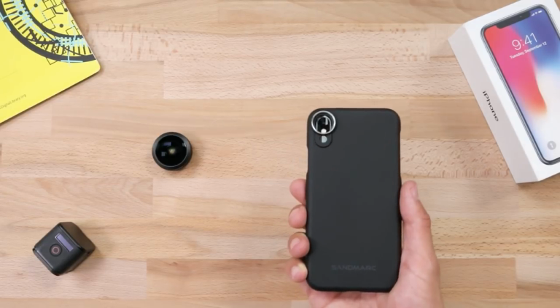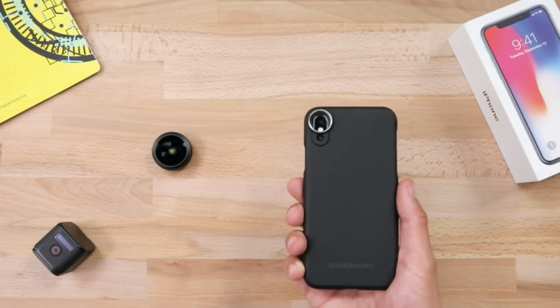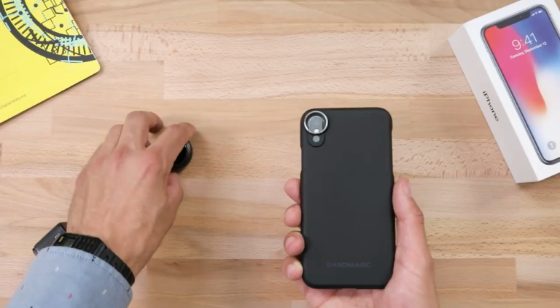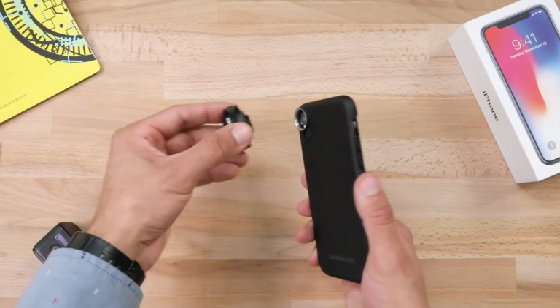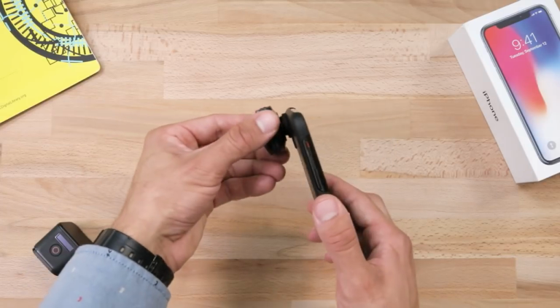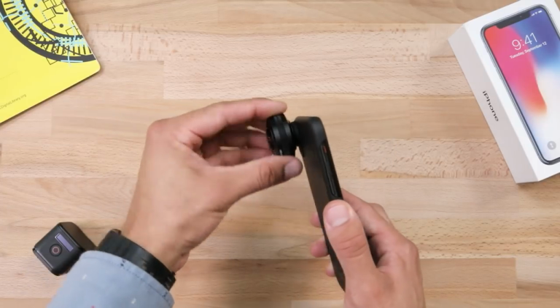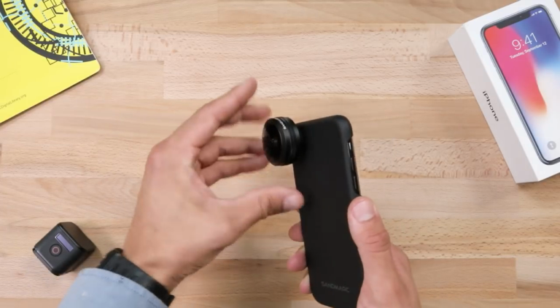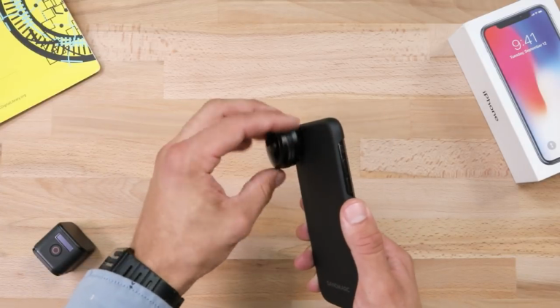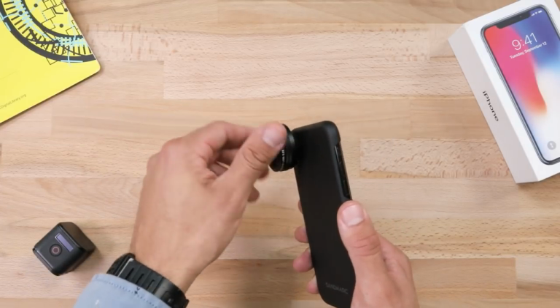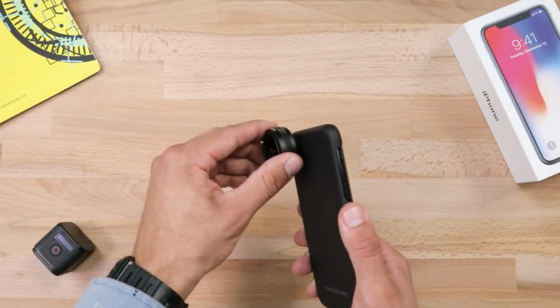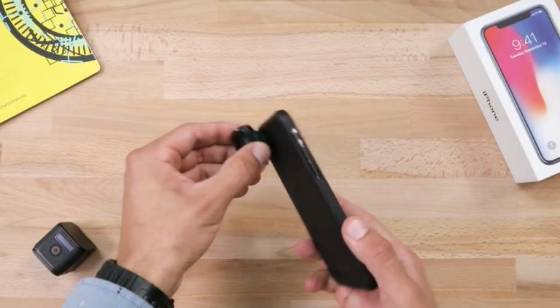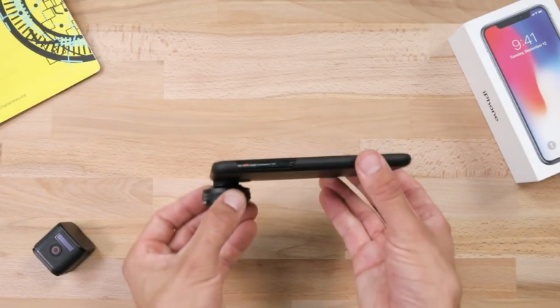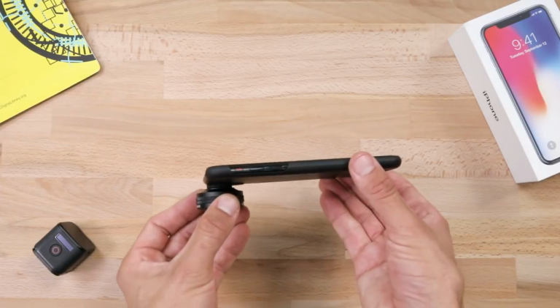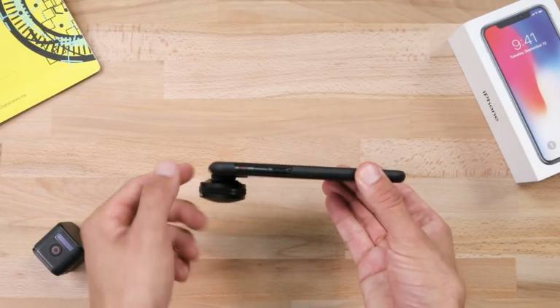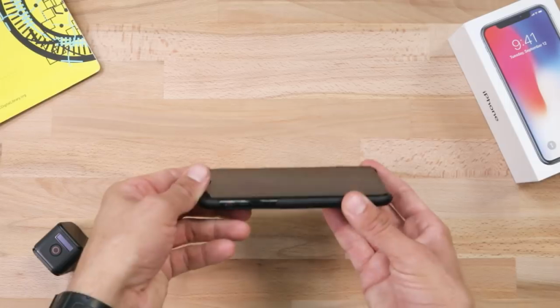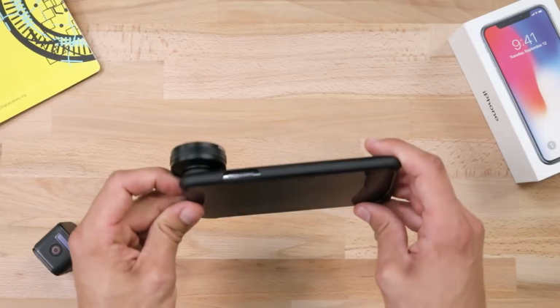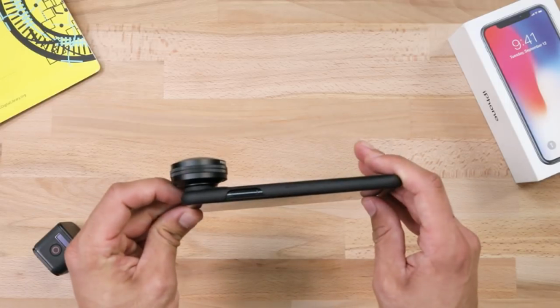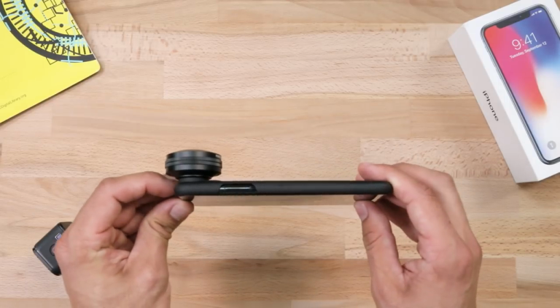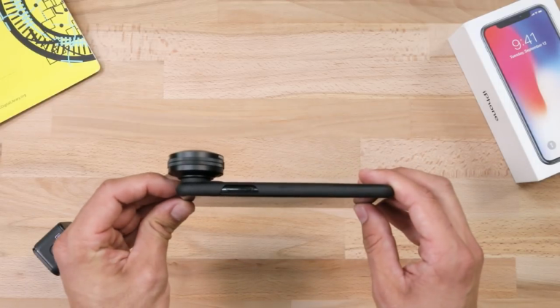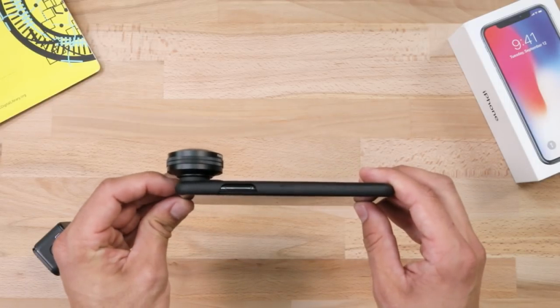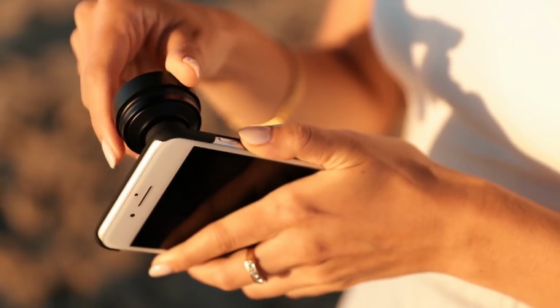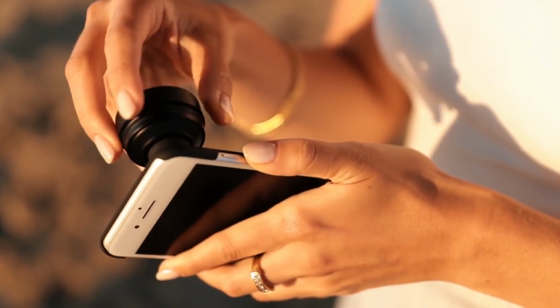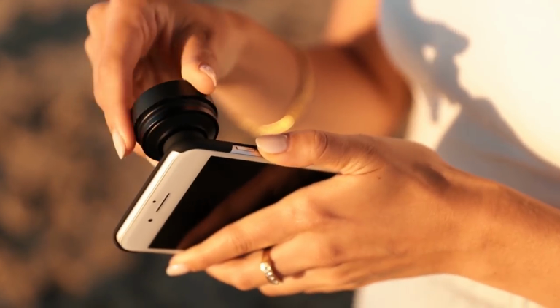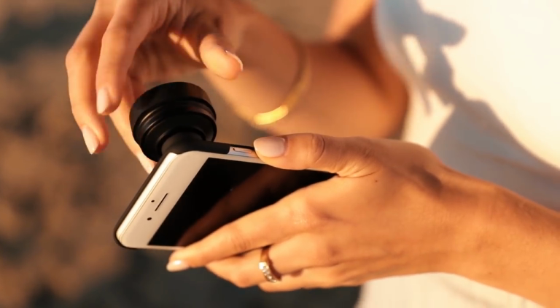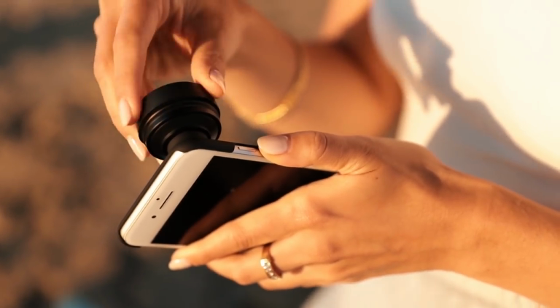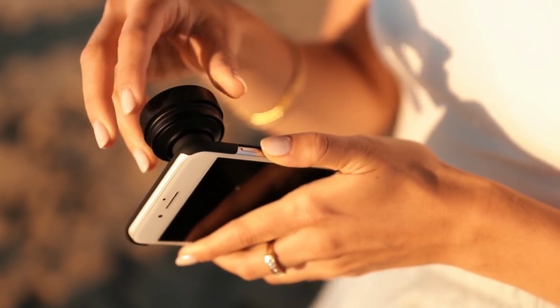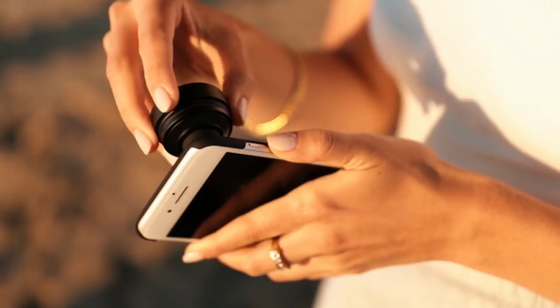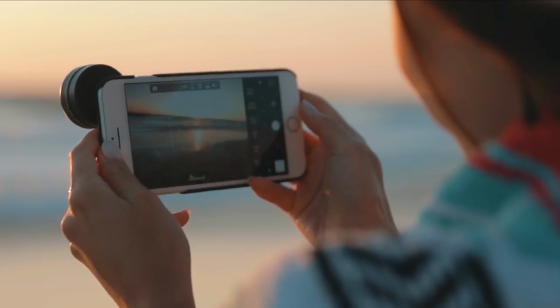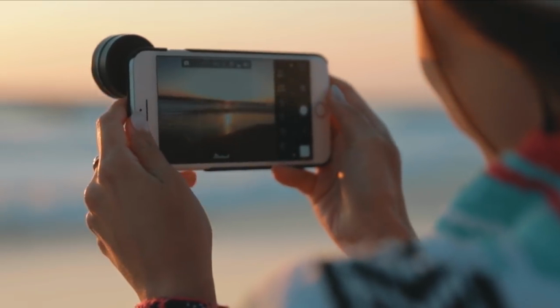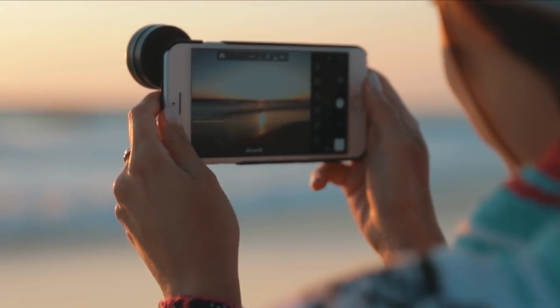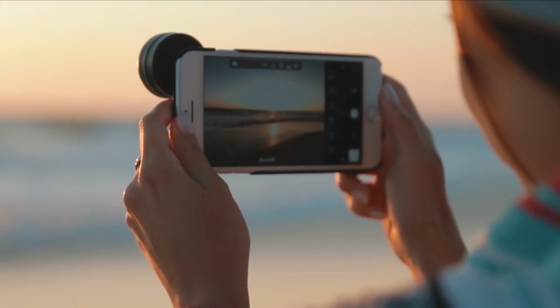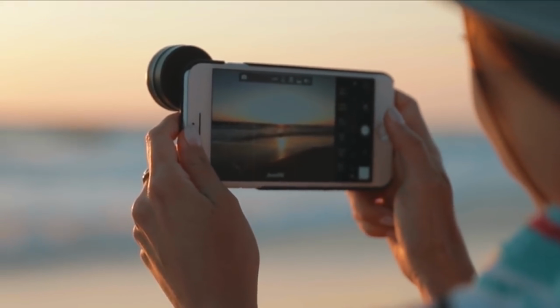Attaching the lens itself is easy — a couple of quick twists and there you go, you're ready to shoot. If you have multiple lenses, you can easily swap them out and quickly change up your shot.